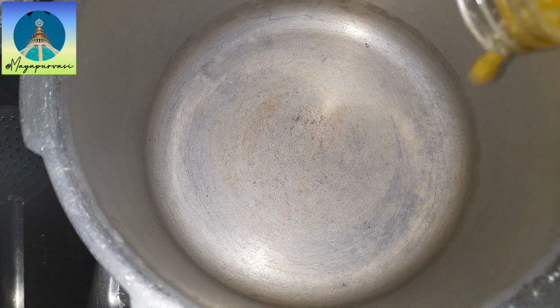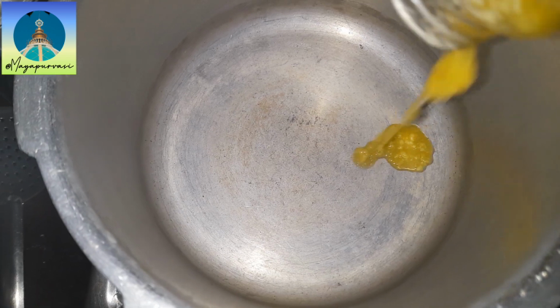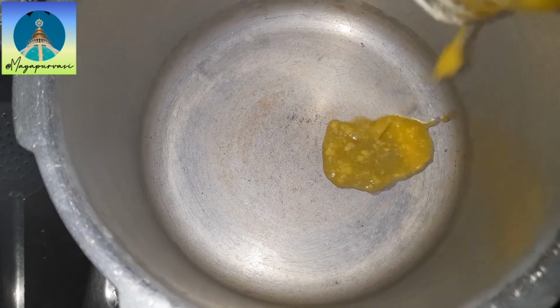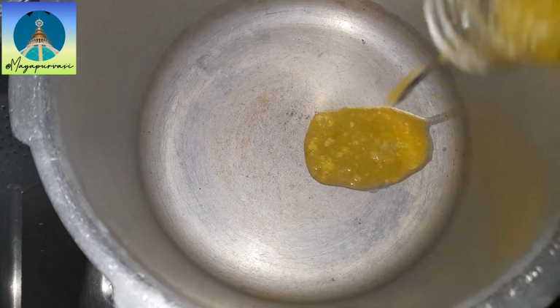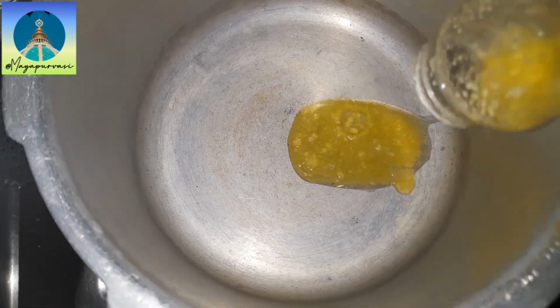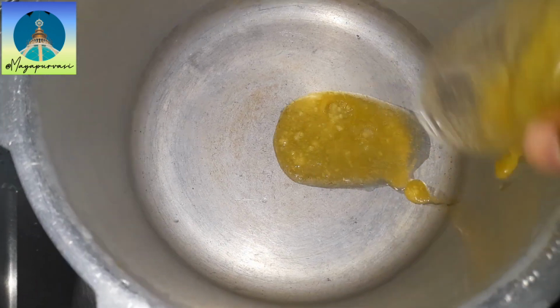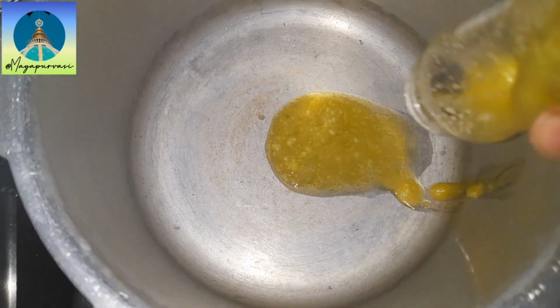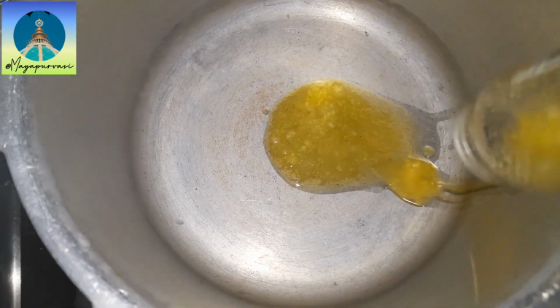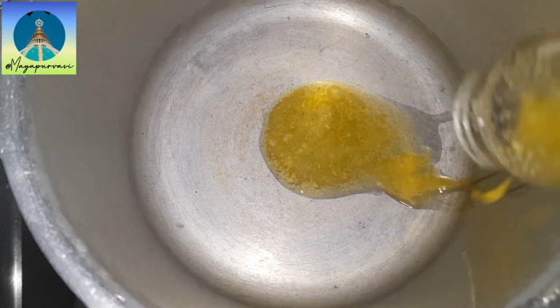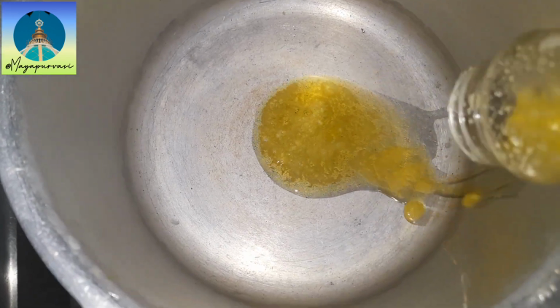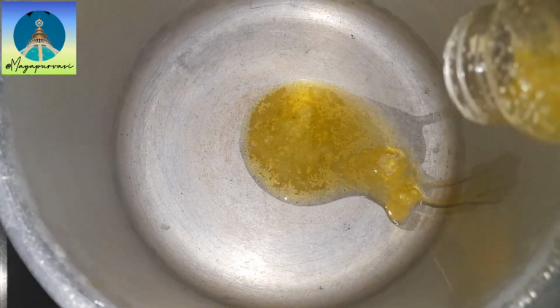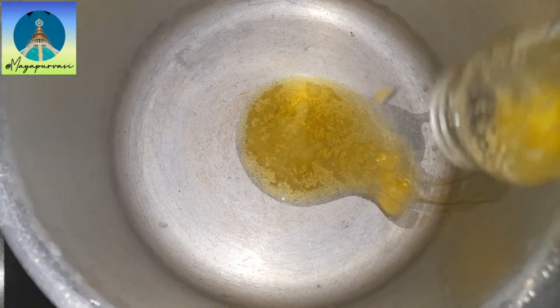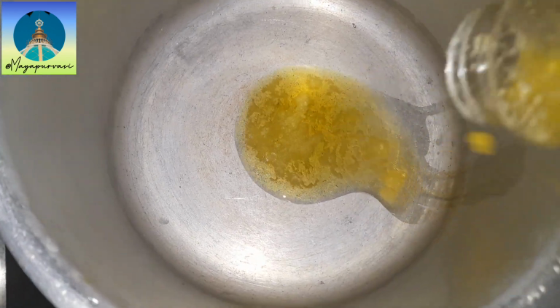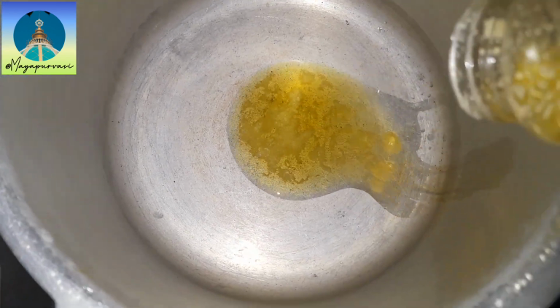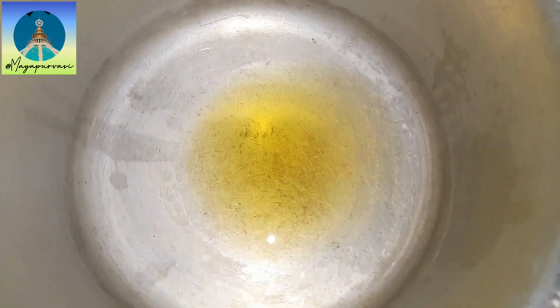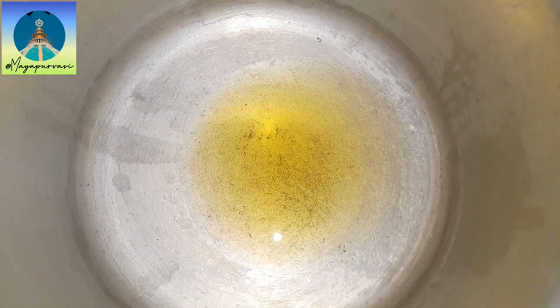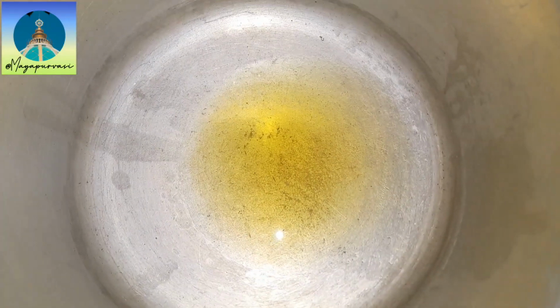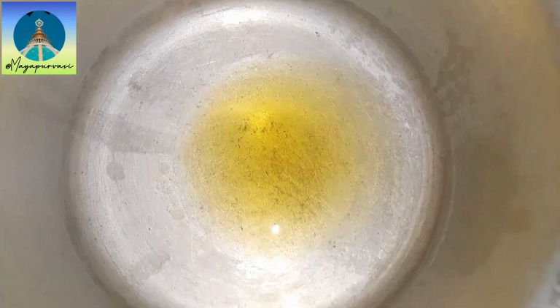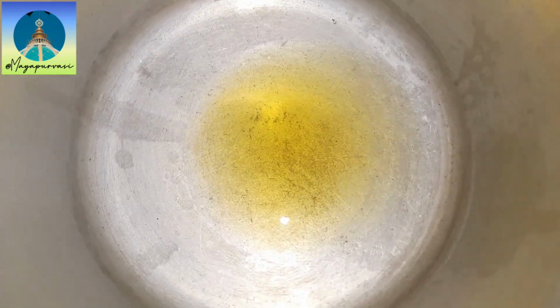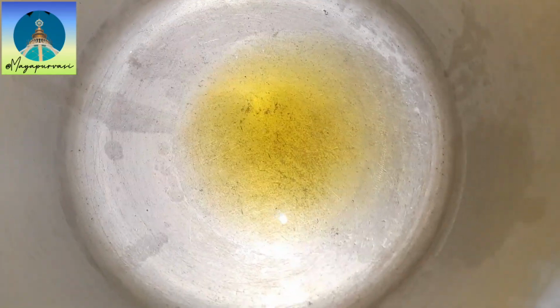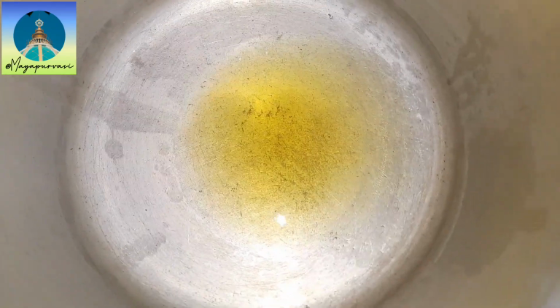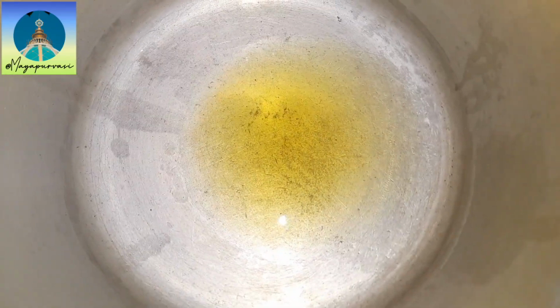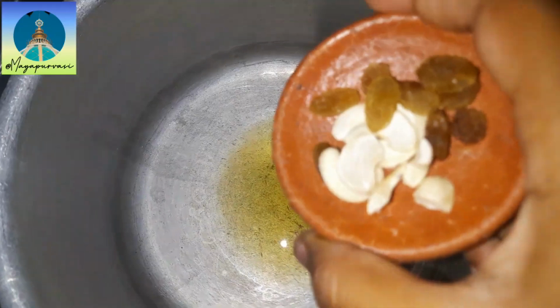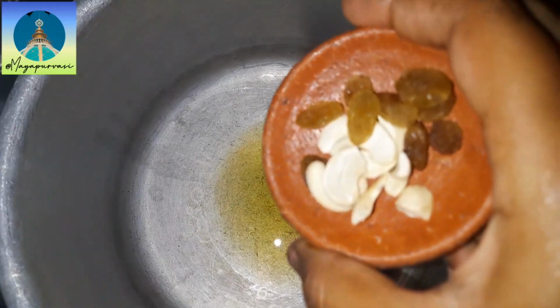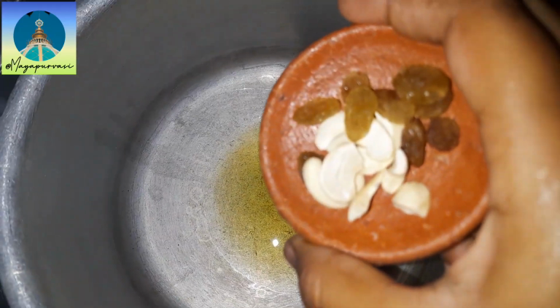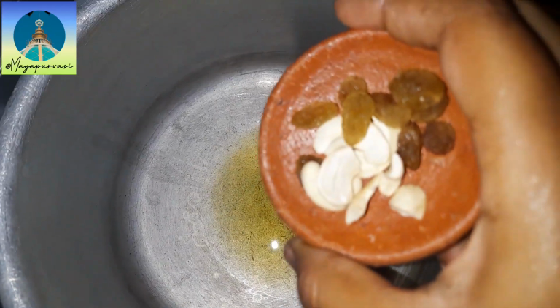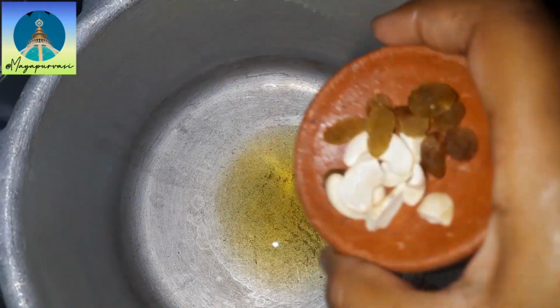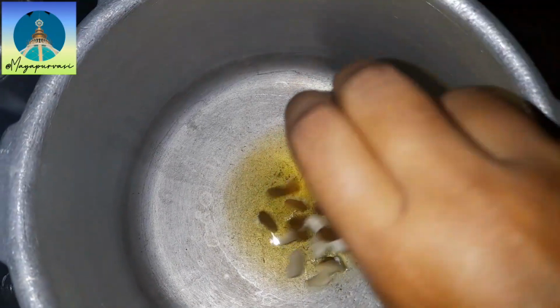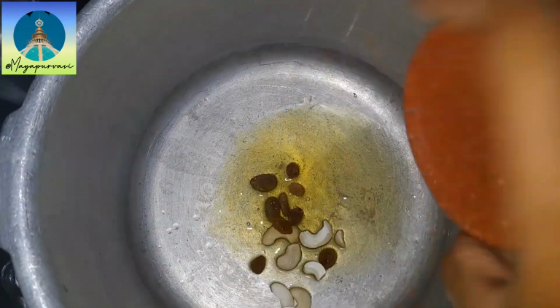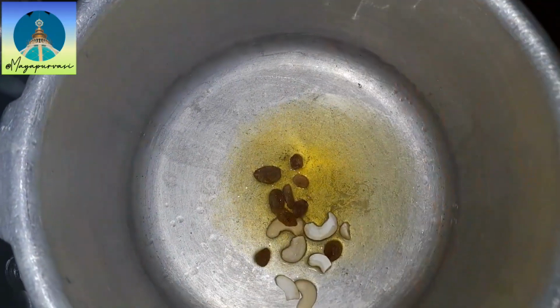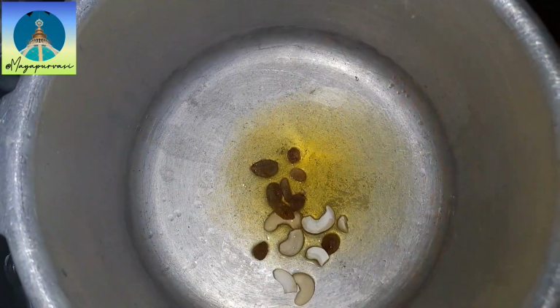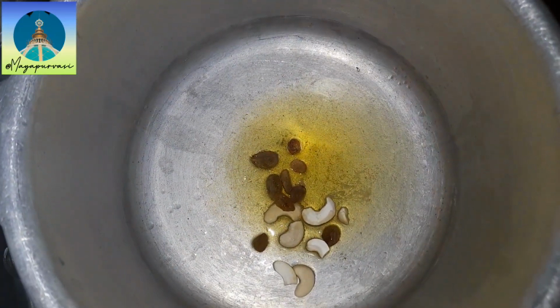Heat 3 to 4 tablespoons of ghee in a cooker. Roast some dry fruits in it and take them out.